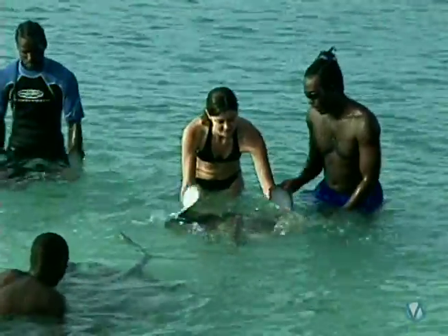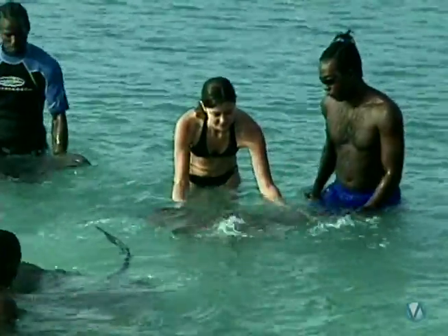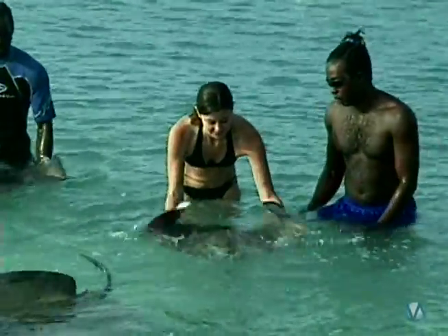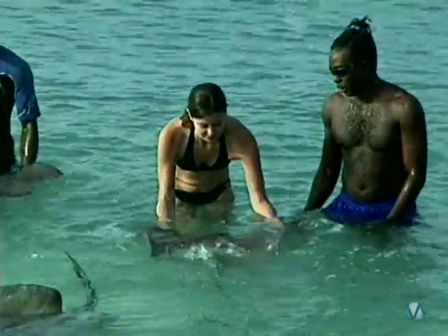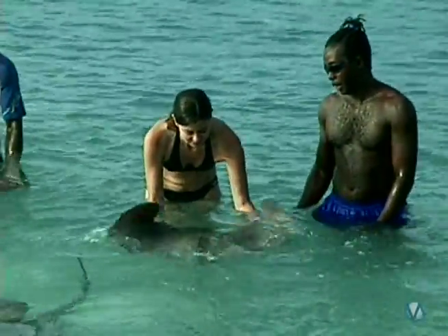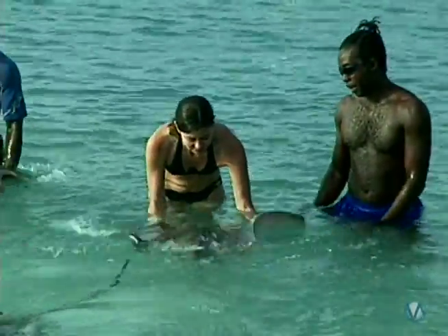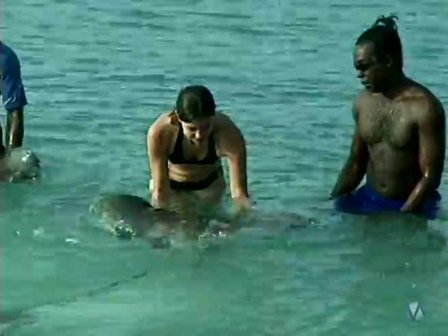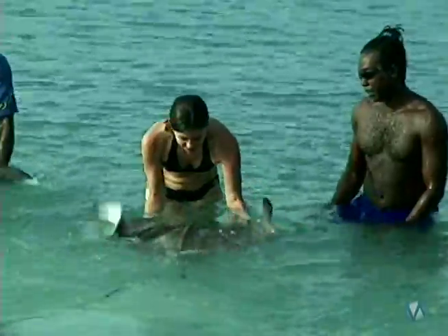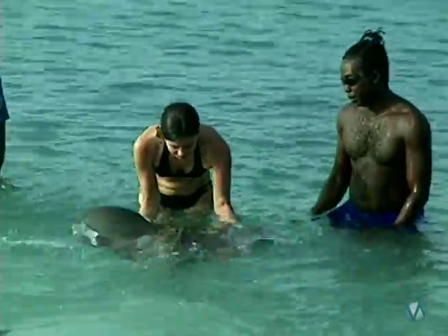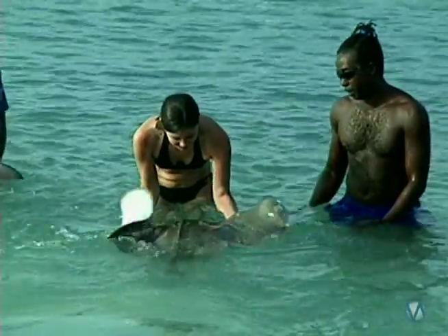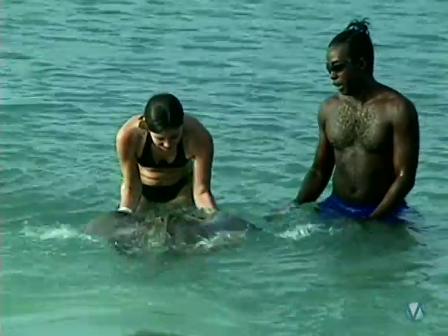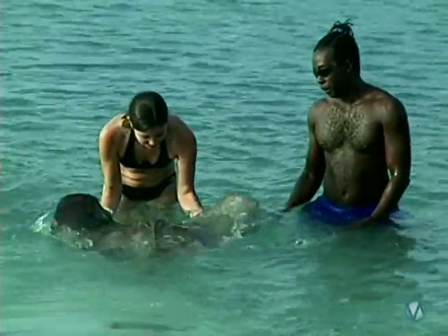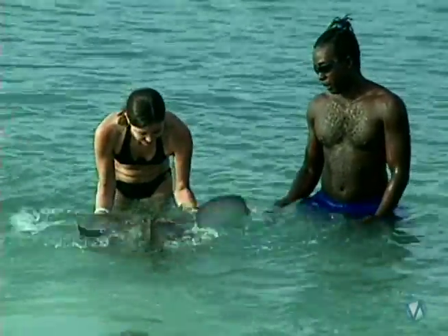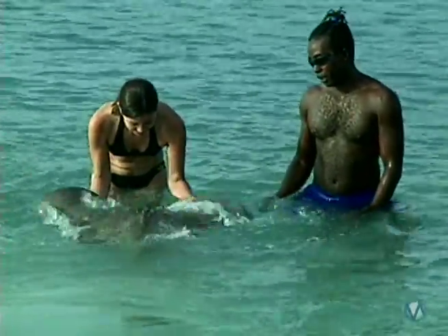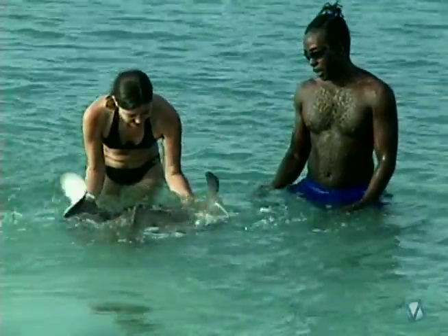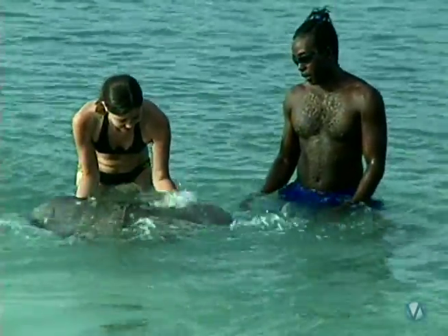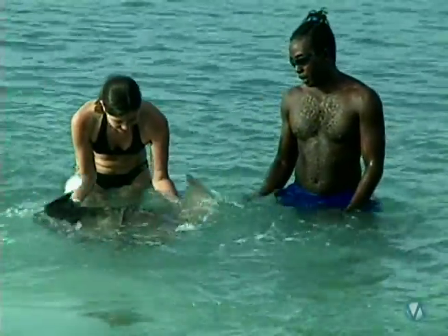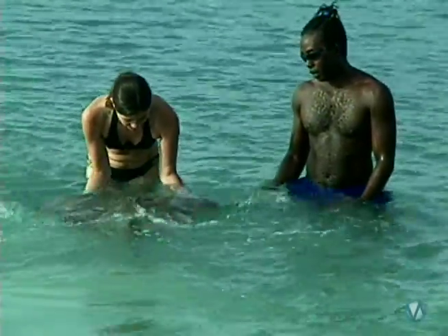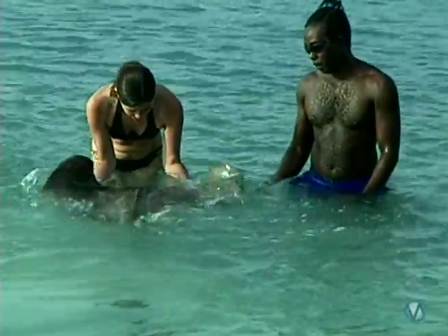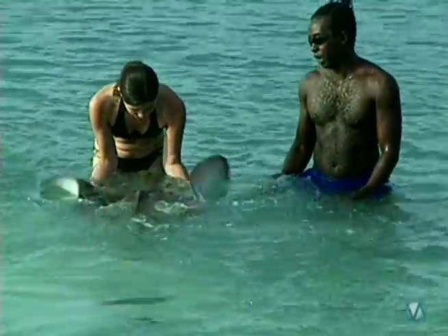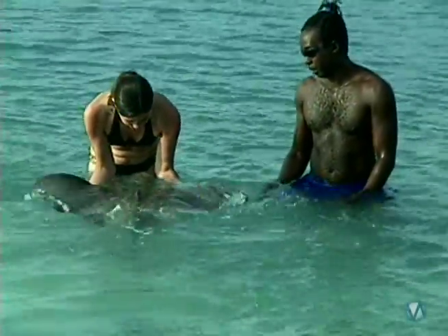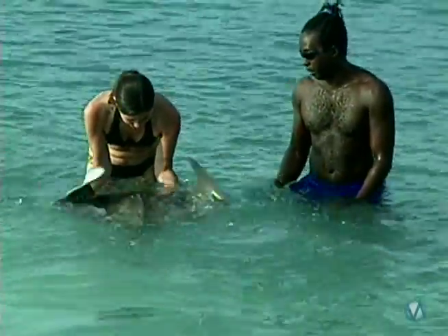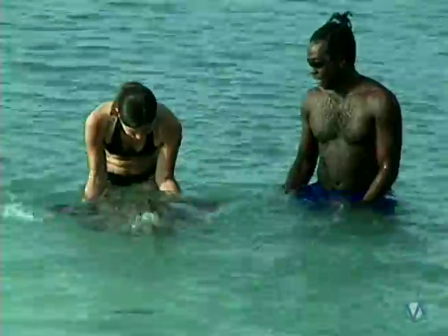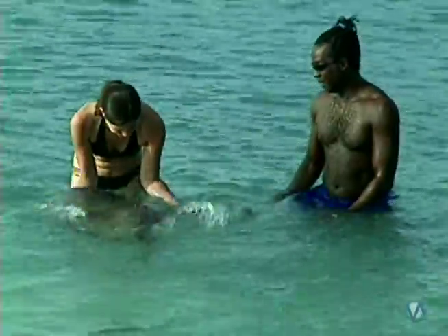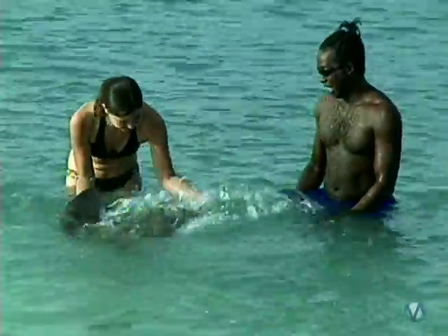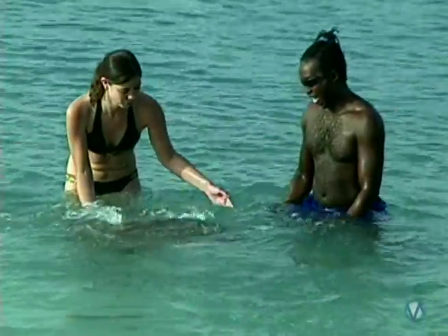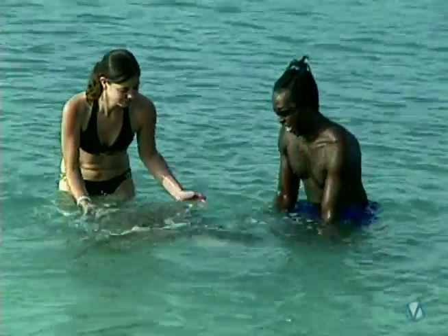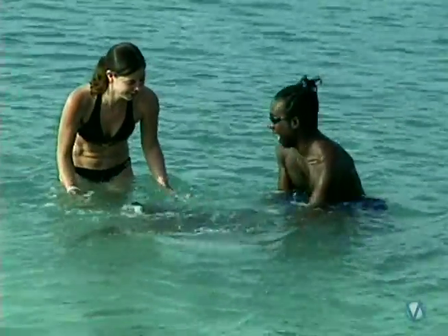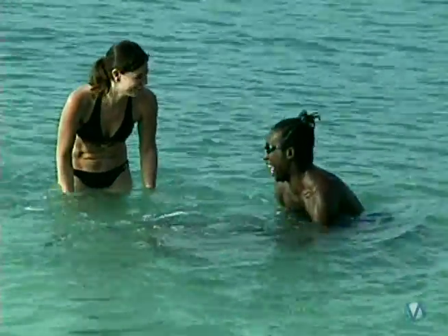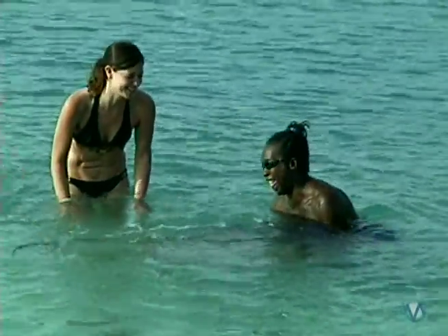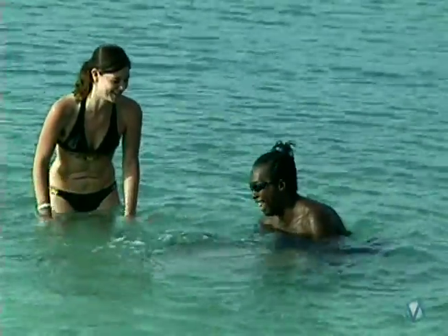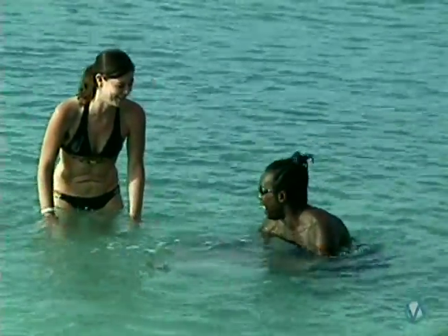If you rub under the raised fins, they flap the fins in appreciation. She's like, you're not doing it right!